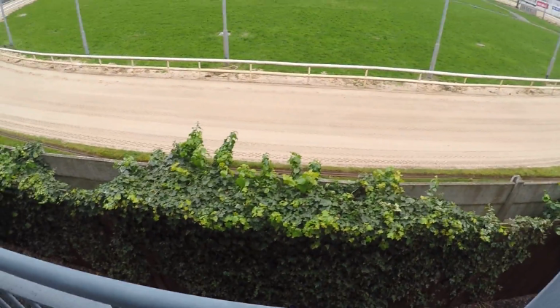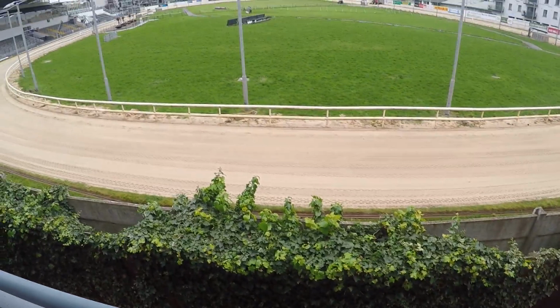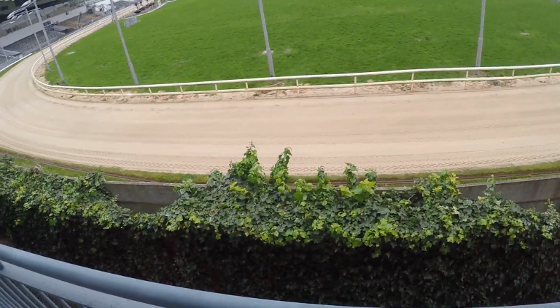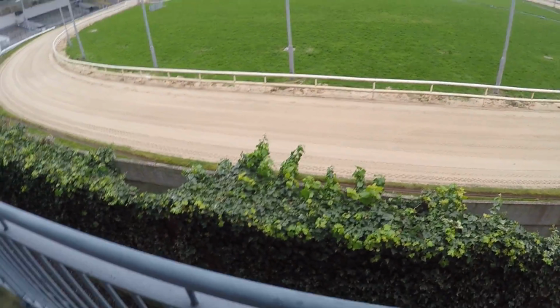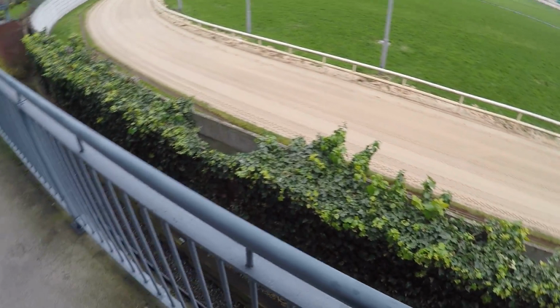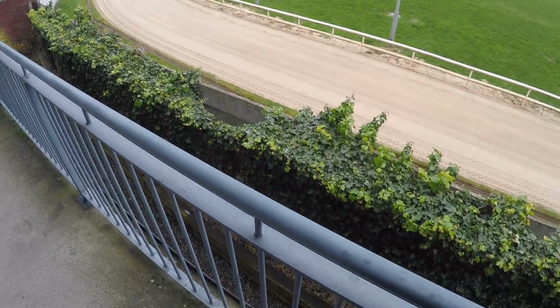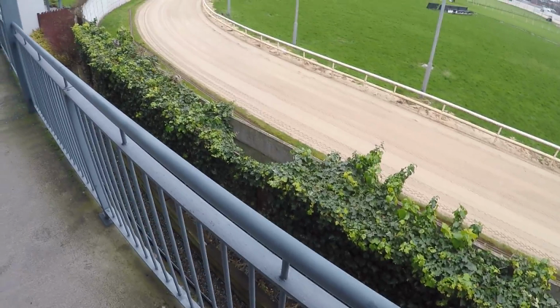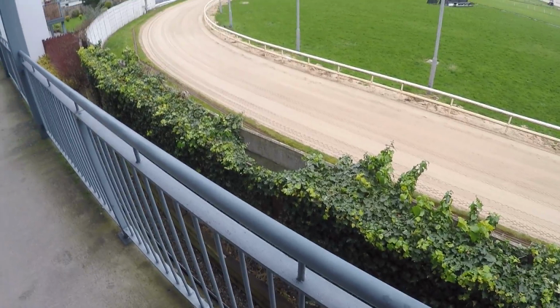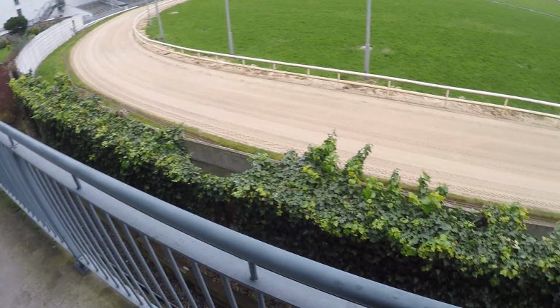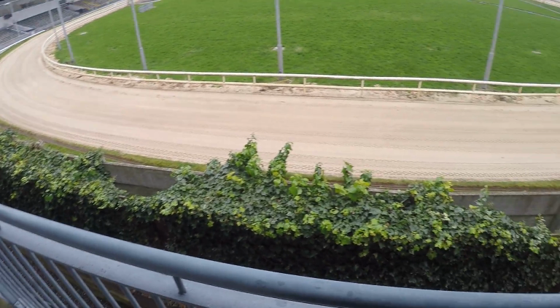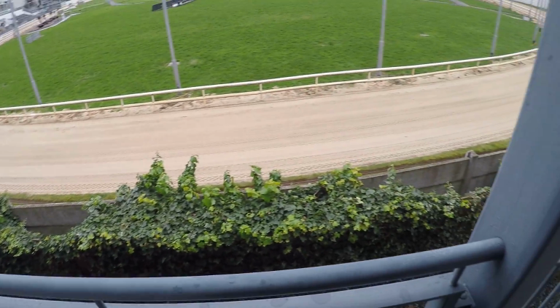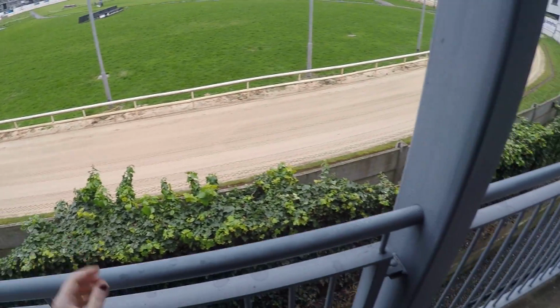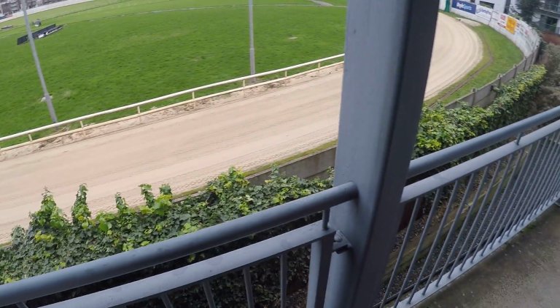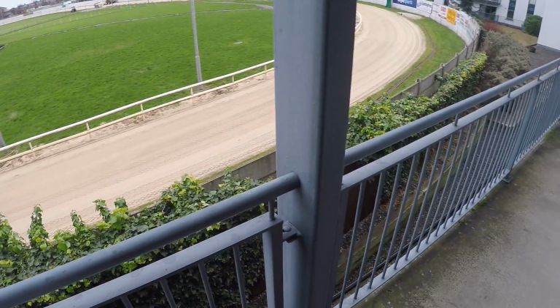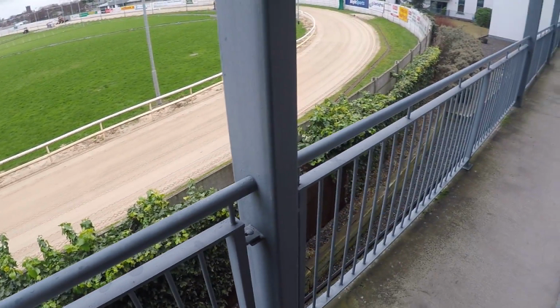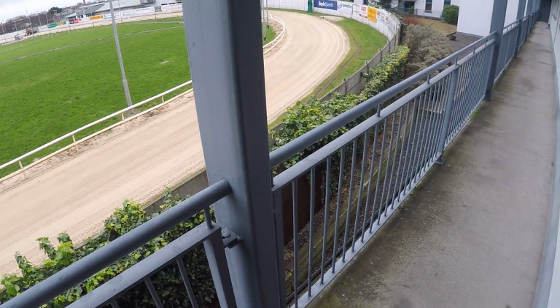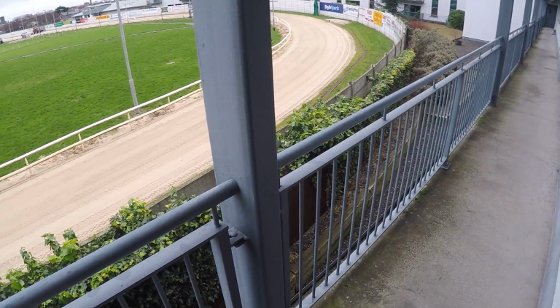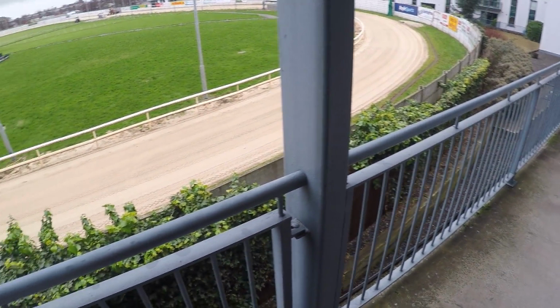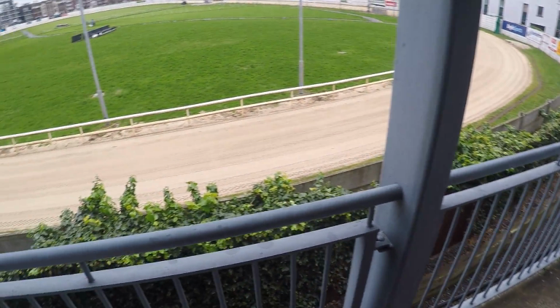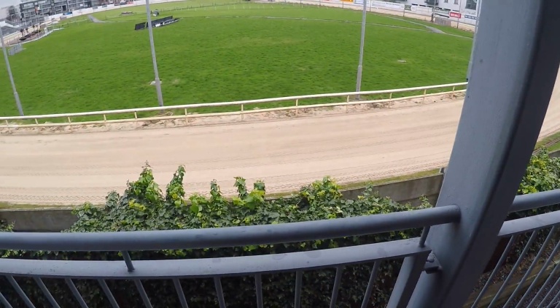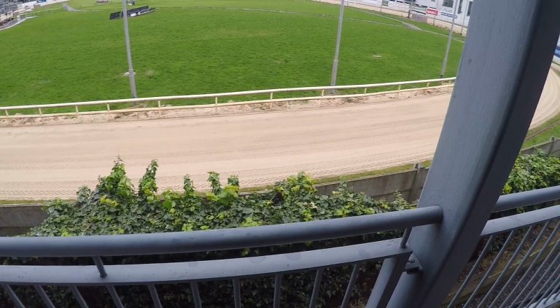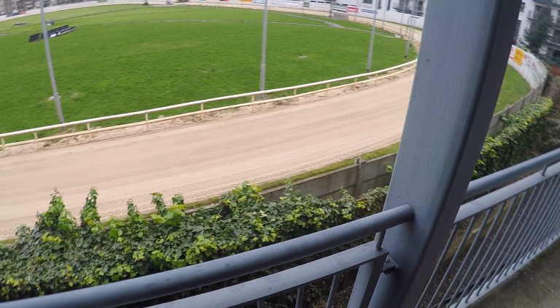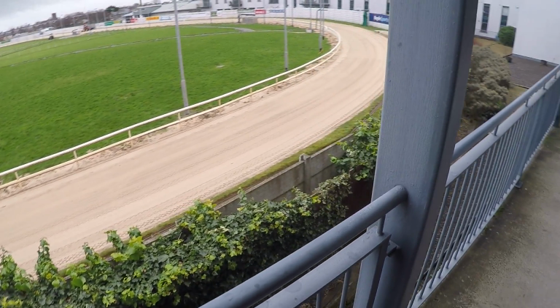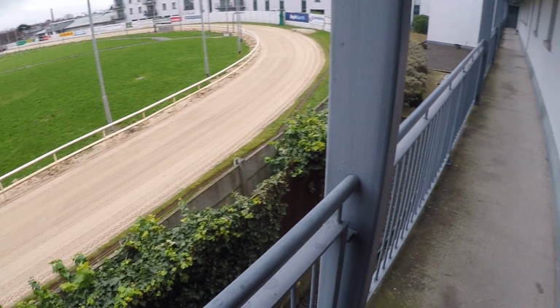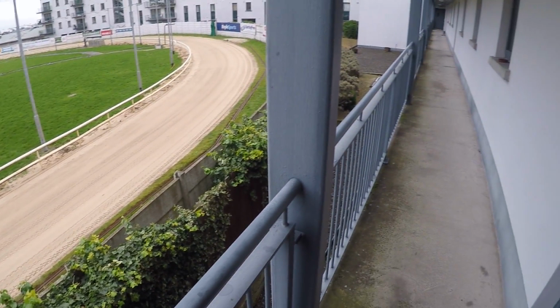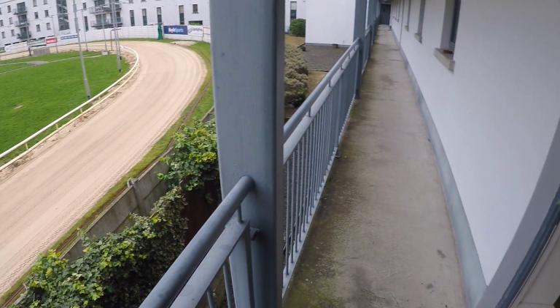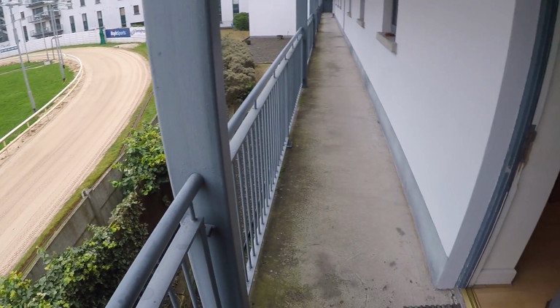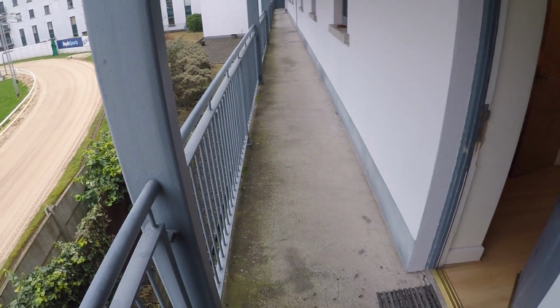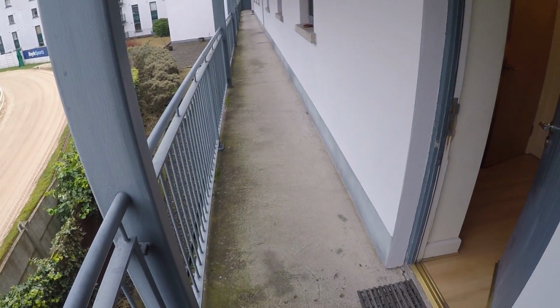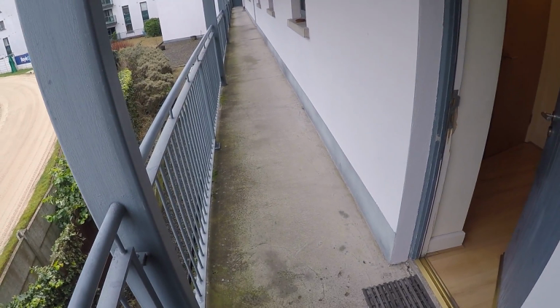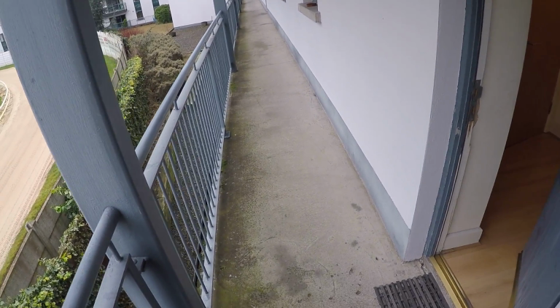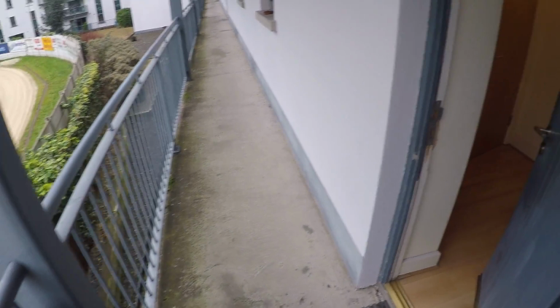So this is the outside. That's the Shelbourne Park. That's the view, and we are on the first floor and there's a lift.